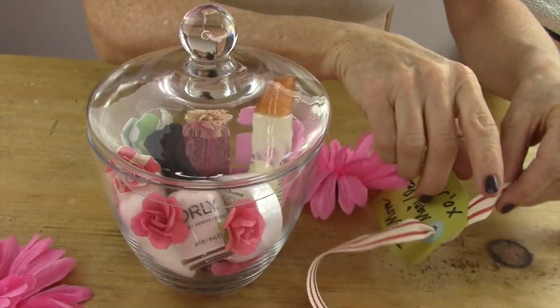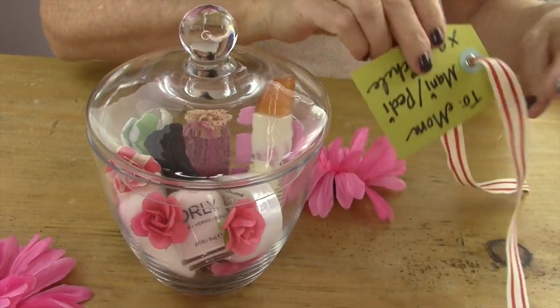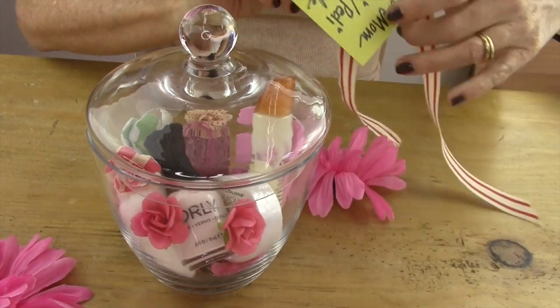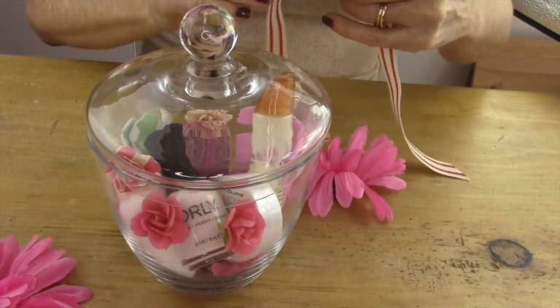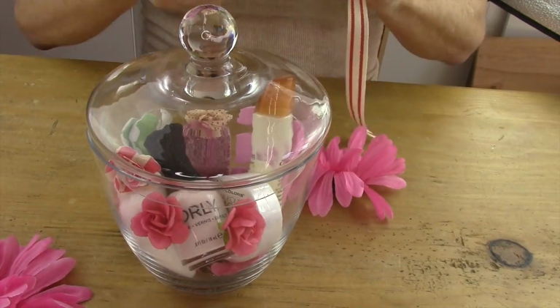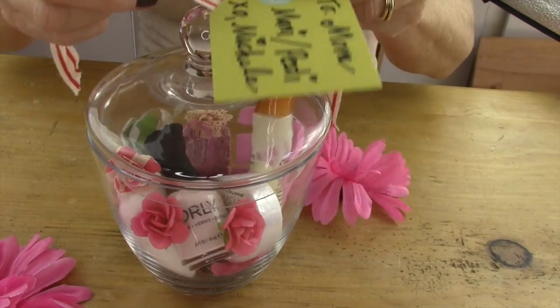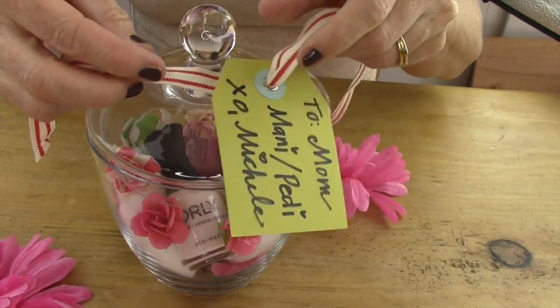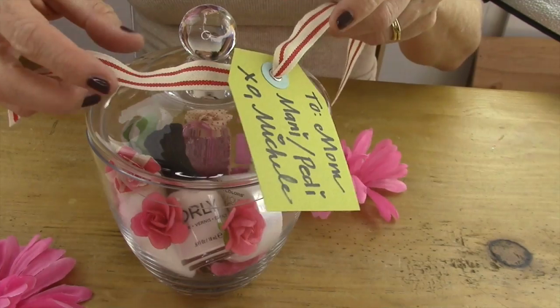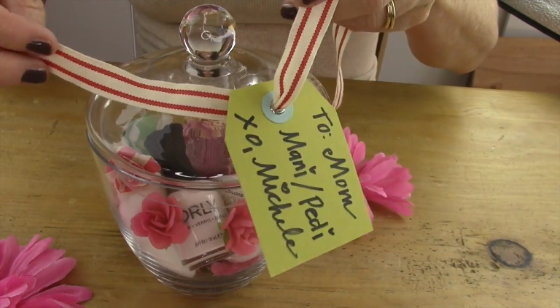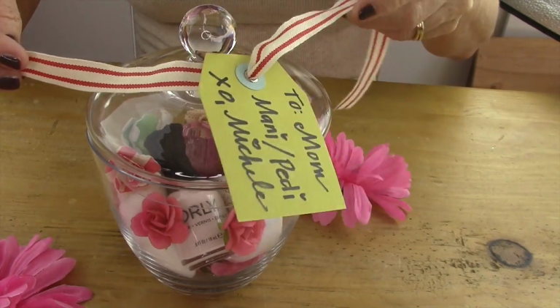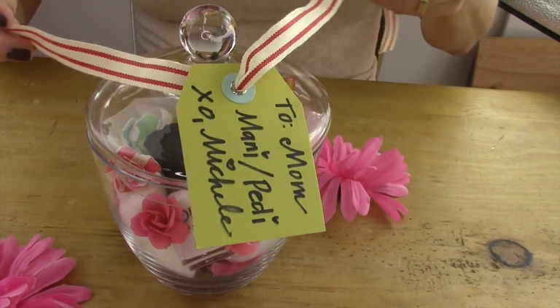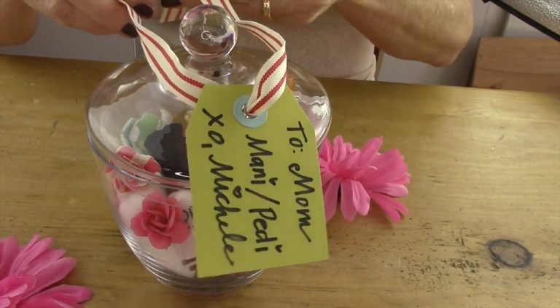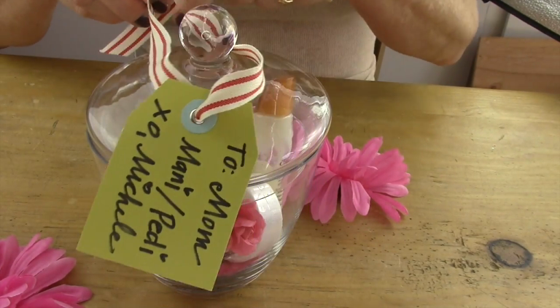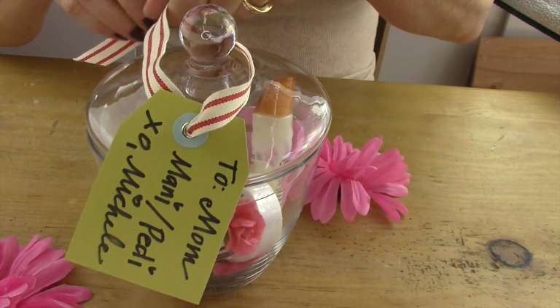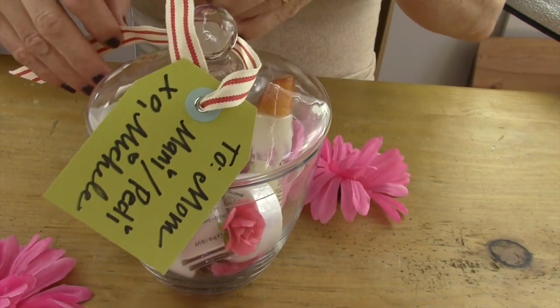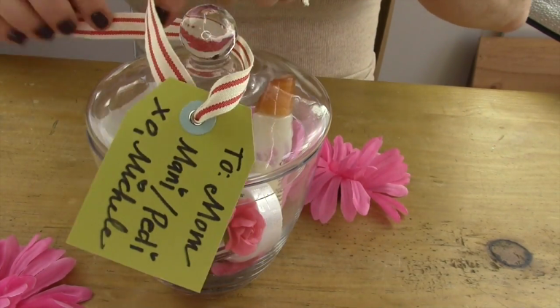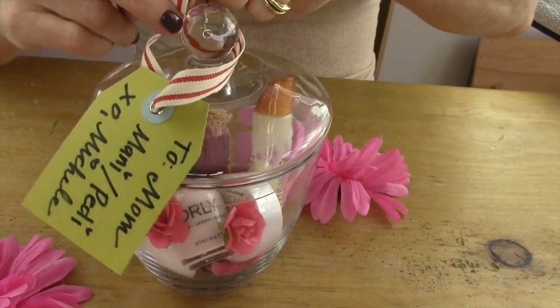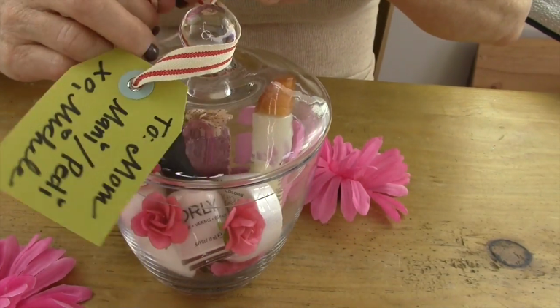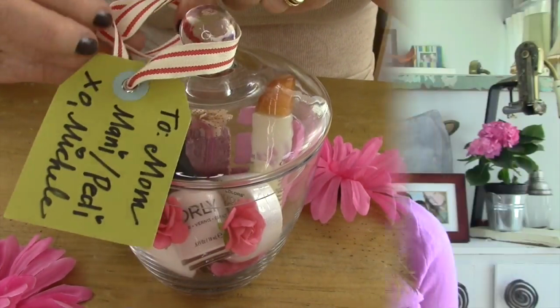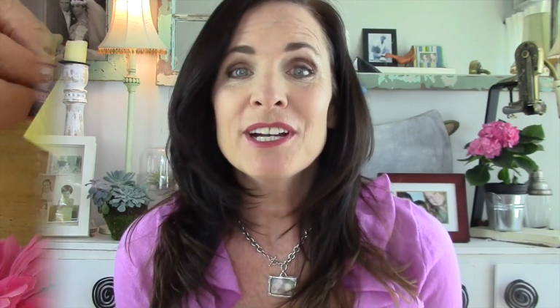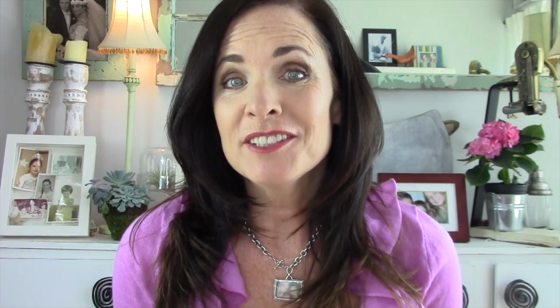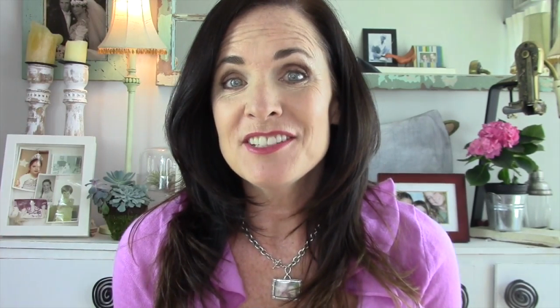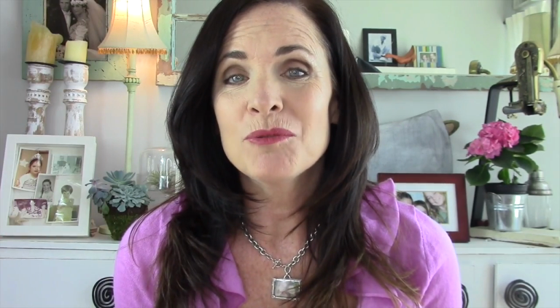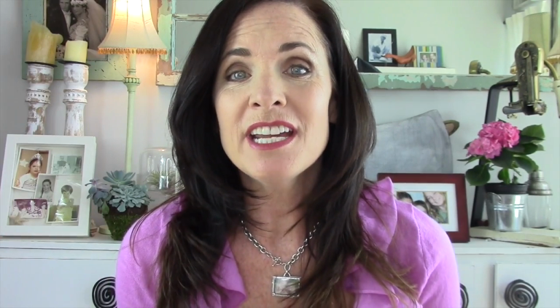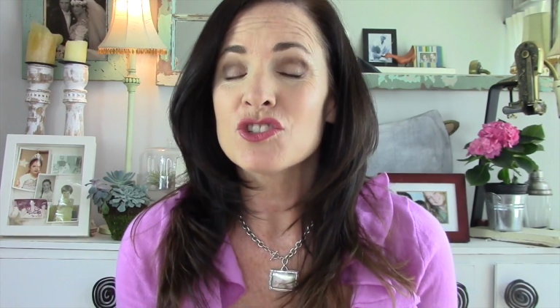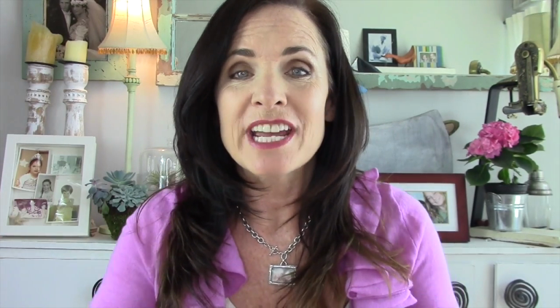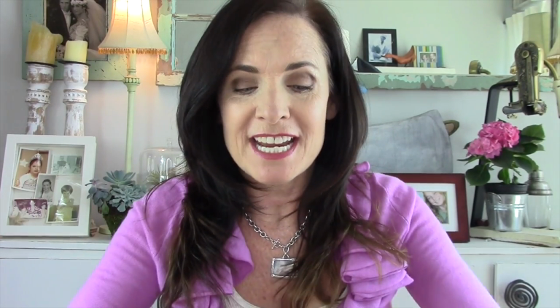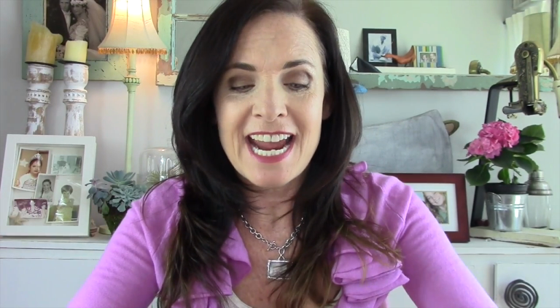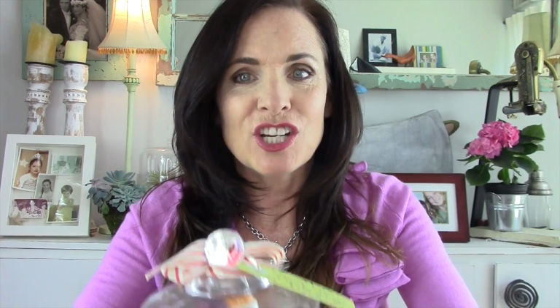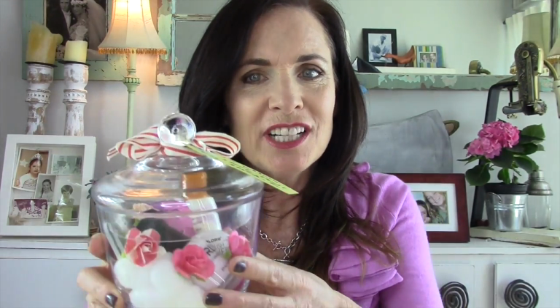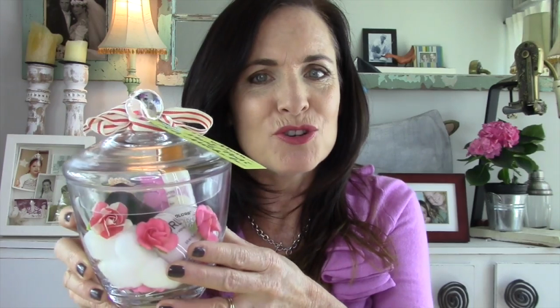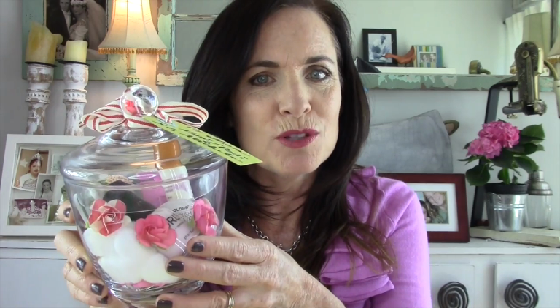Now just take a pretty ribbon, put it through your tag, and attach it to the top of your beautiful jar — and you're done! I hope you guys loved today's DIY. I think it turned out fantastic. Look how adorable this is — any mom would love to get a gift like this.